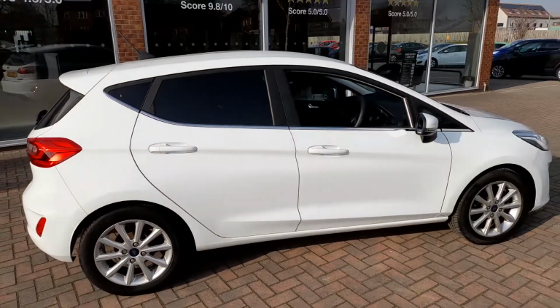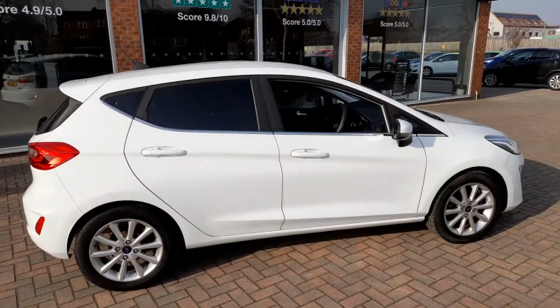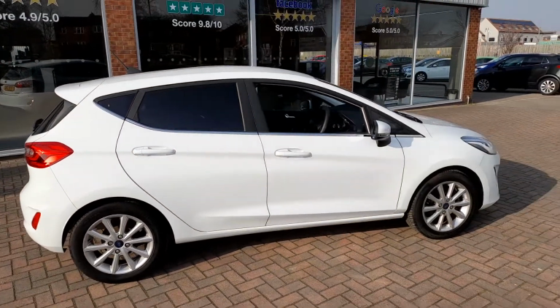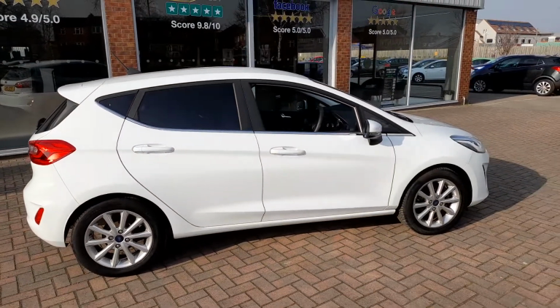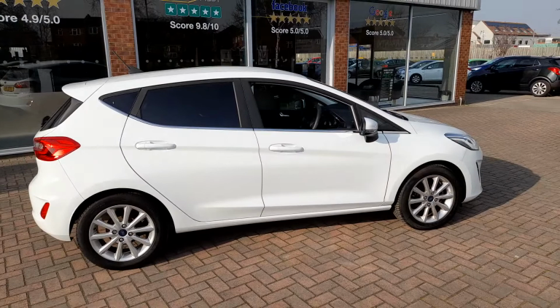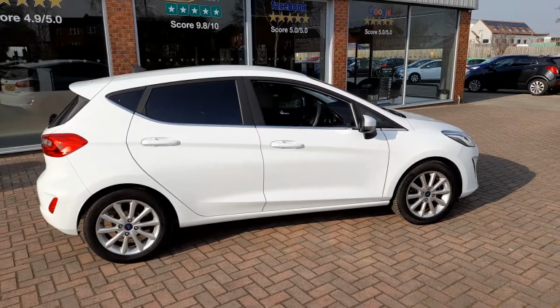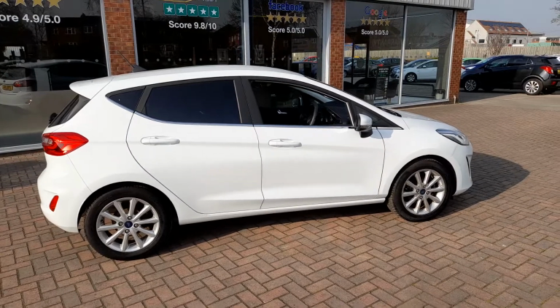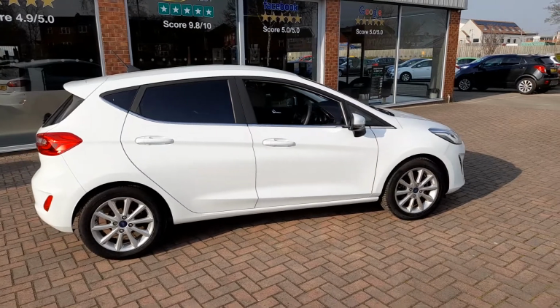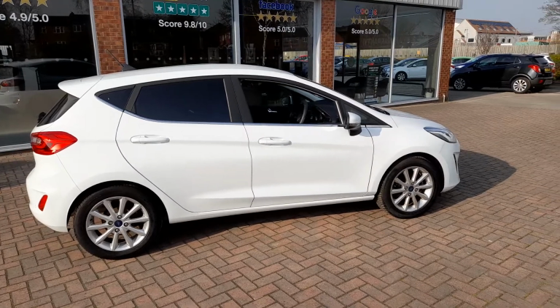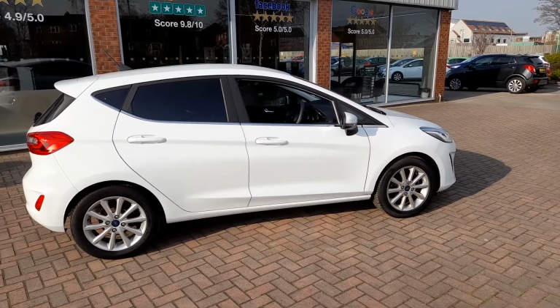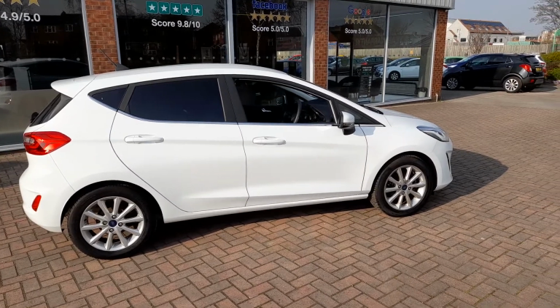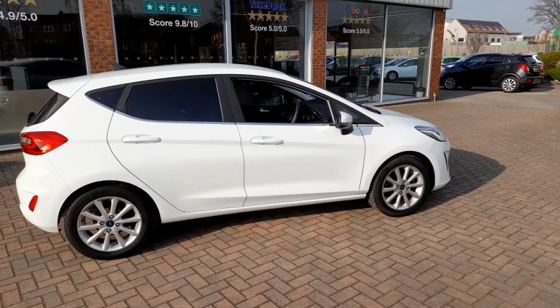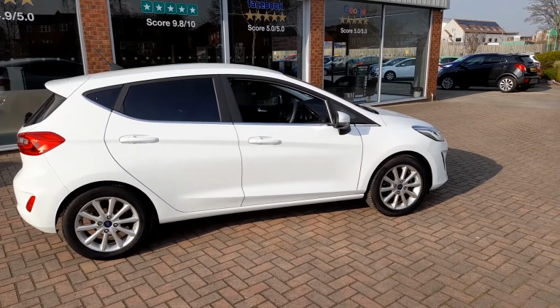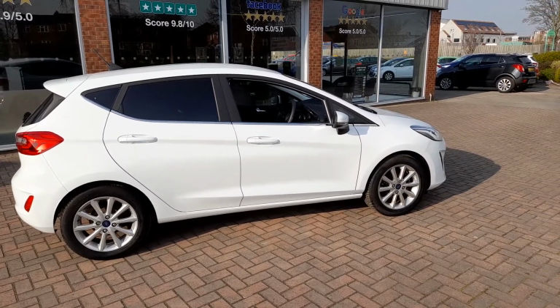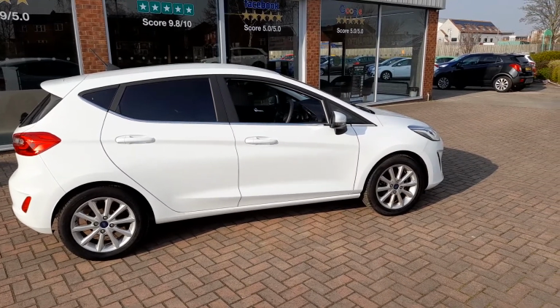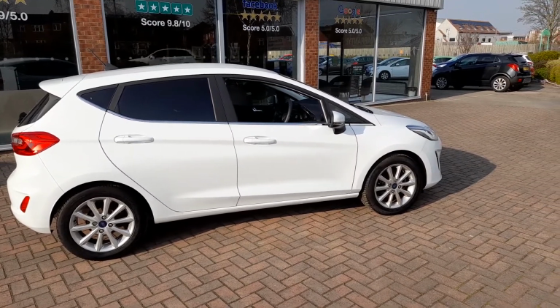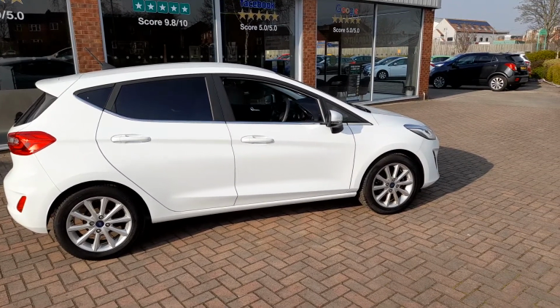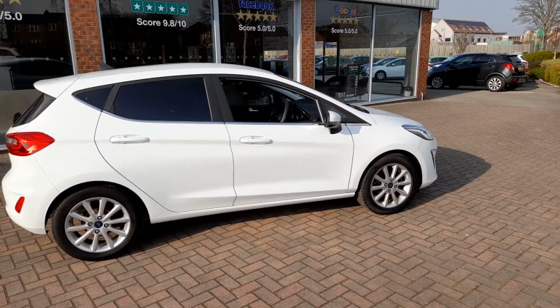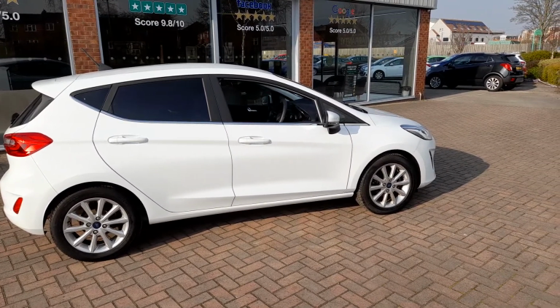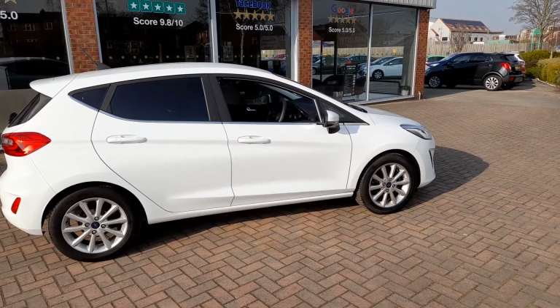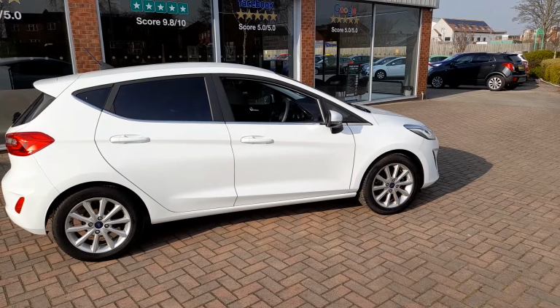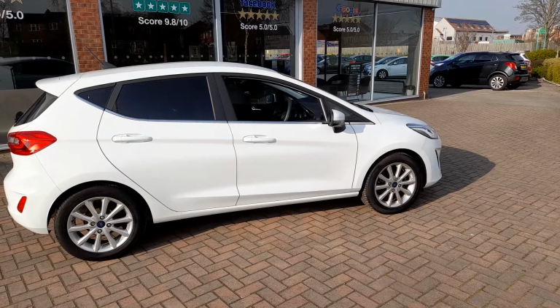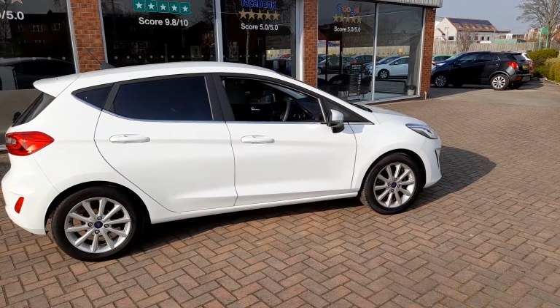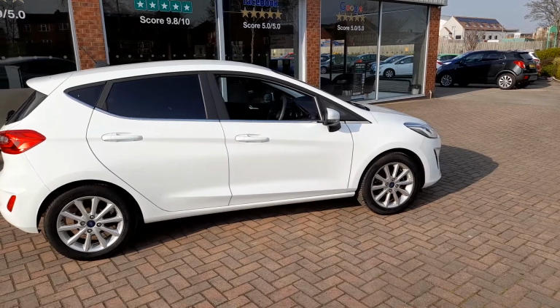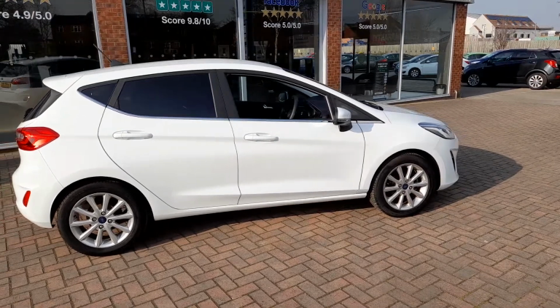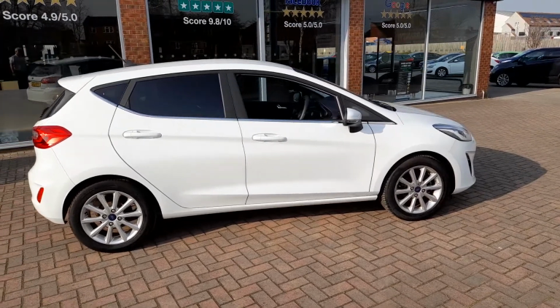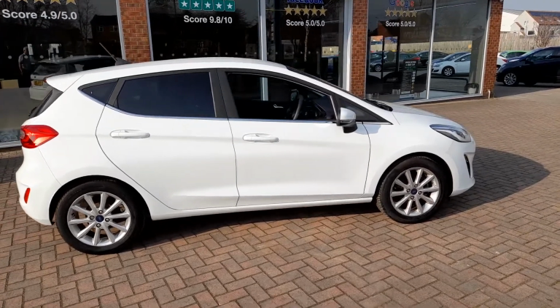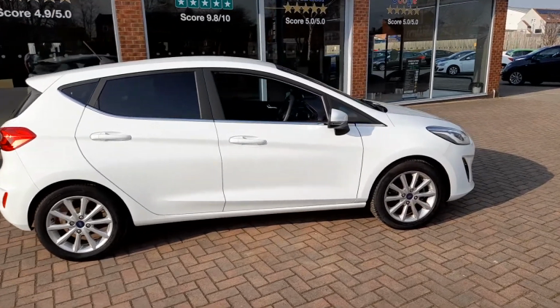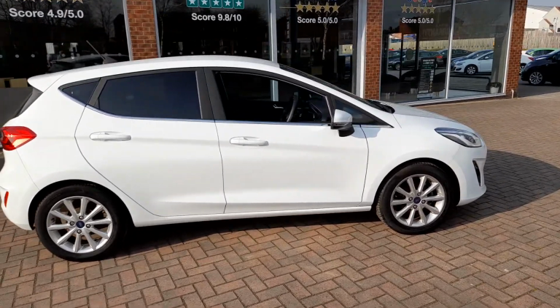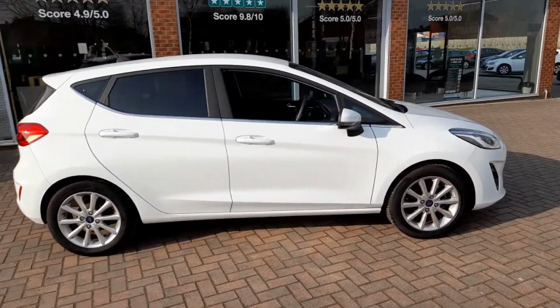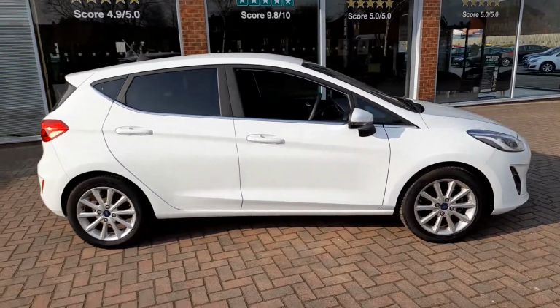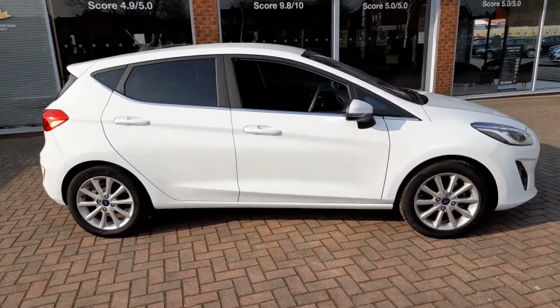So there we have the 2019 Ford Fiesta 1L EcoBoost Titanium, which is just 550 miles from new. Thank you.